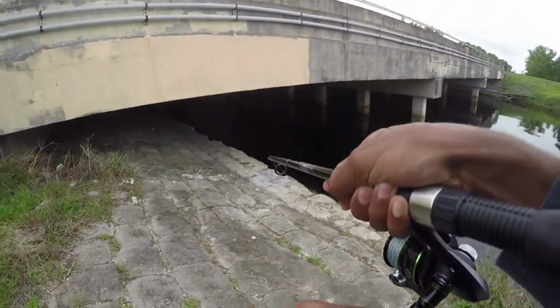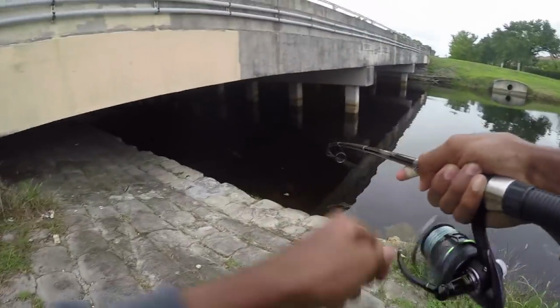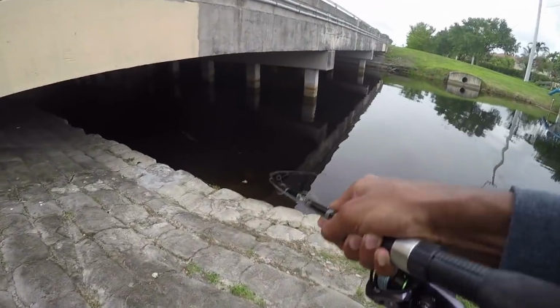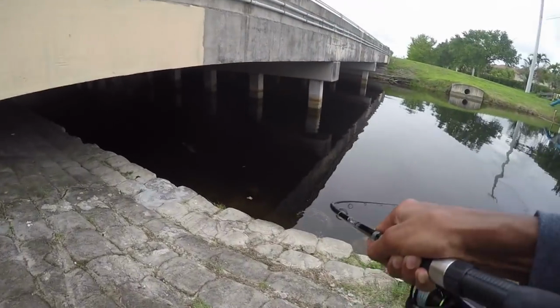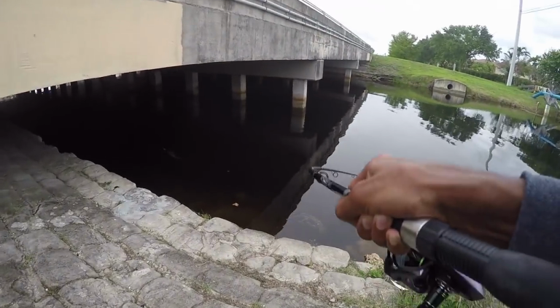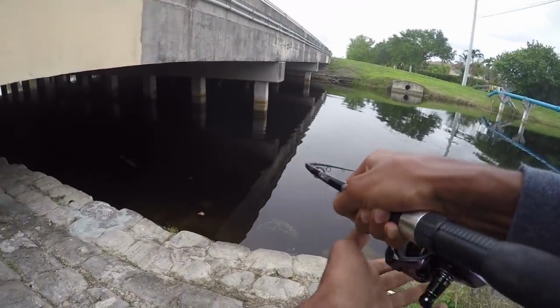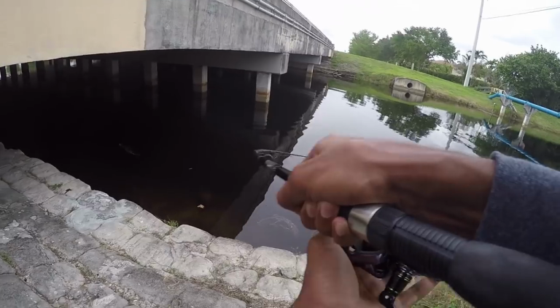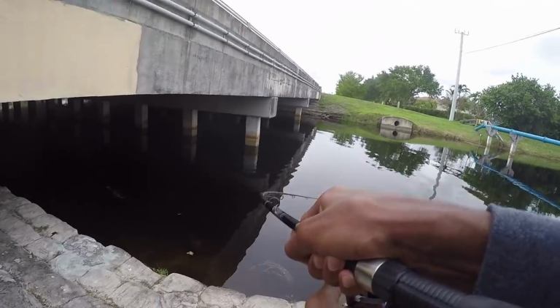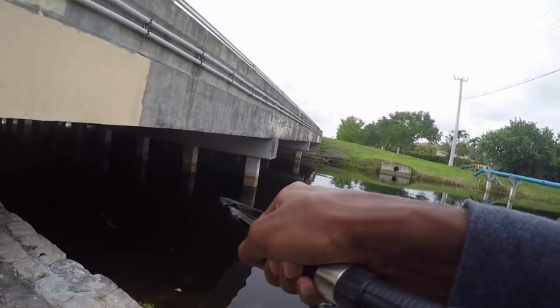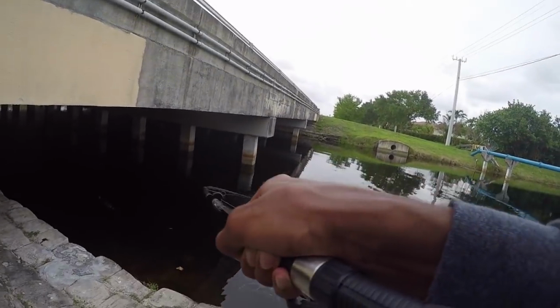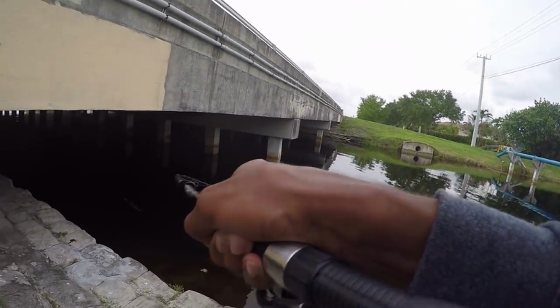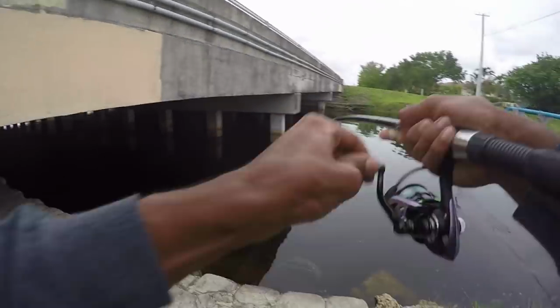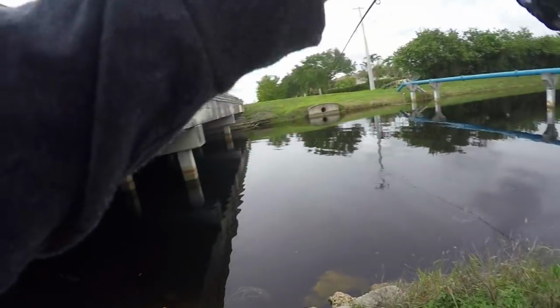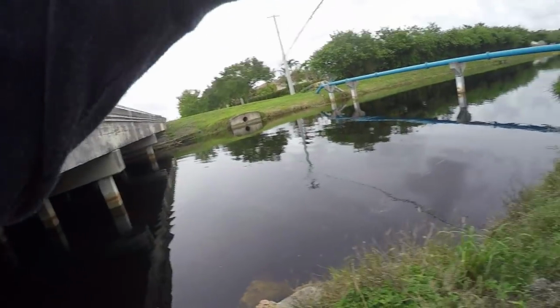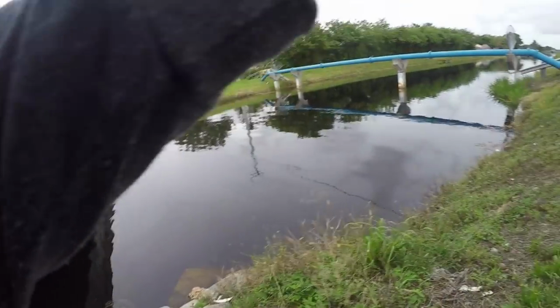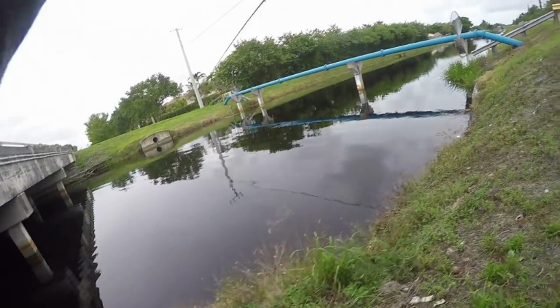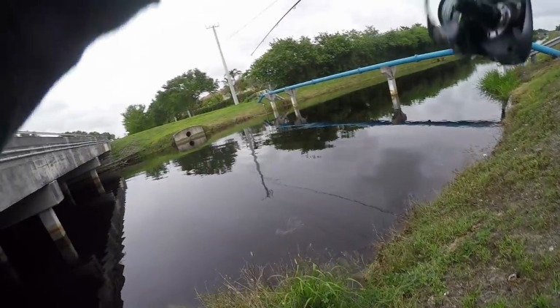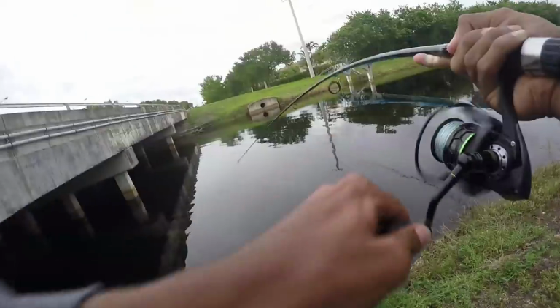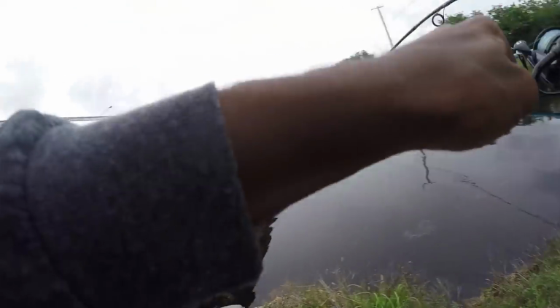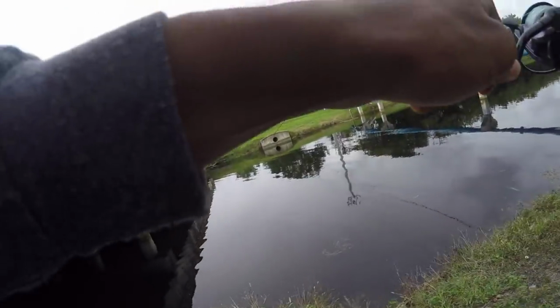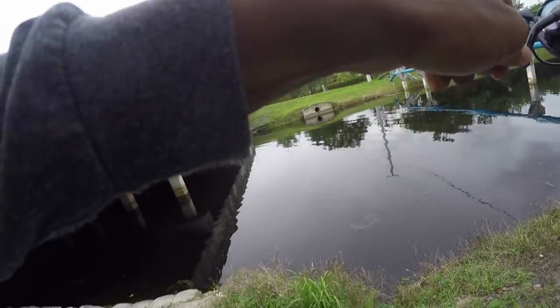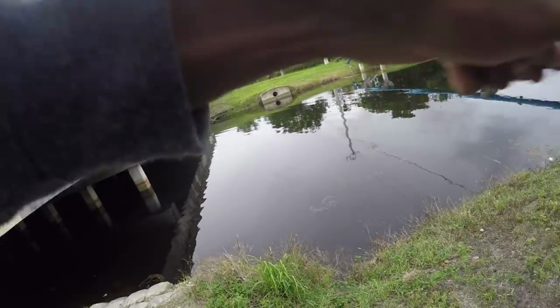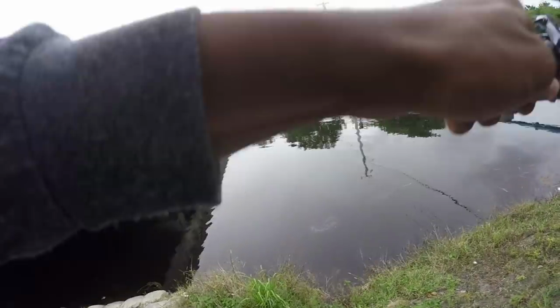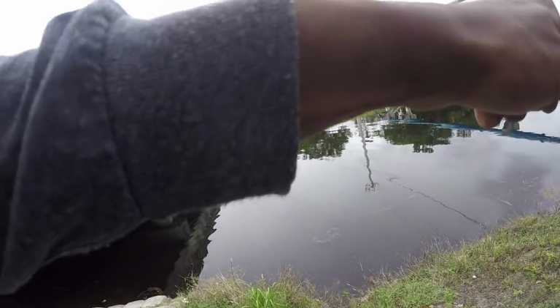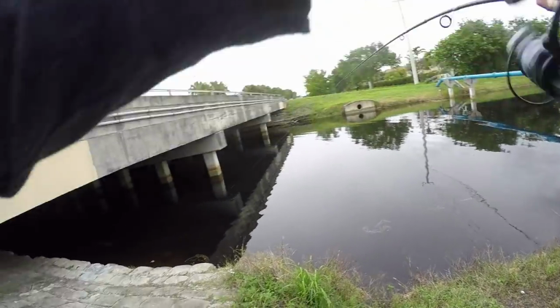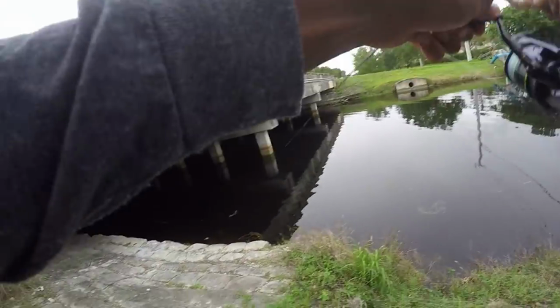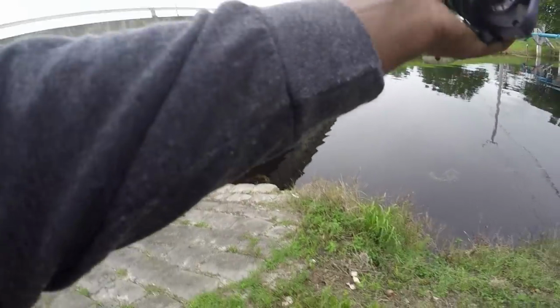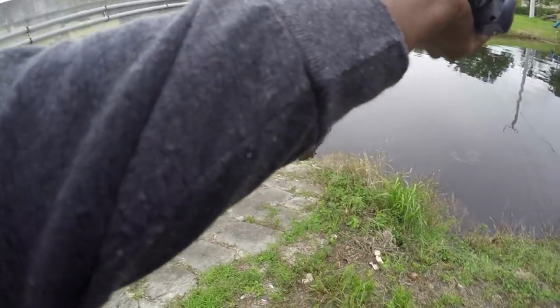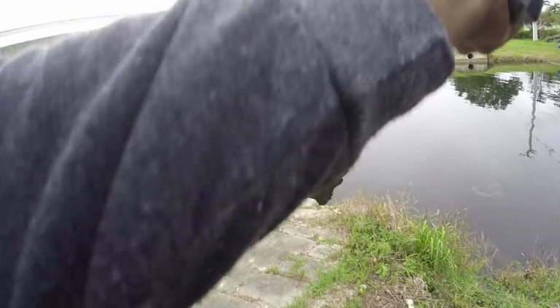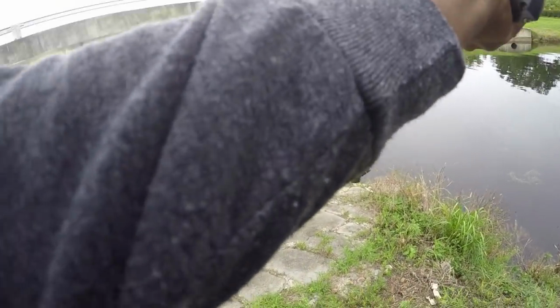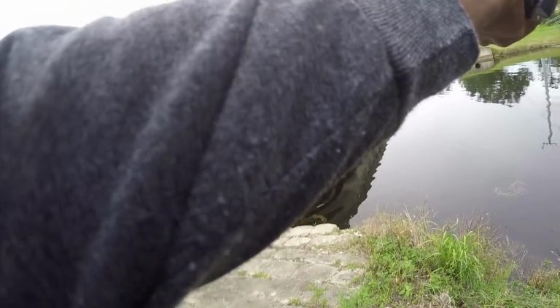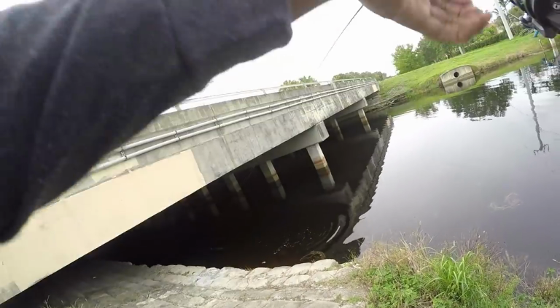Stay on, baby. Stay on. Stay on. Nice fish. I can't let him go on the bridge. Nice fish. Come on, come on, come on.